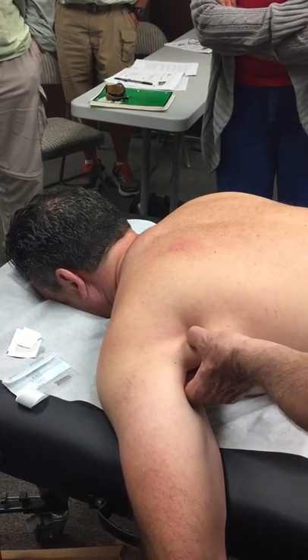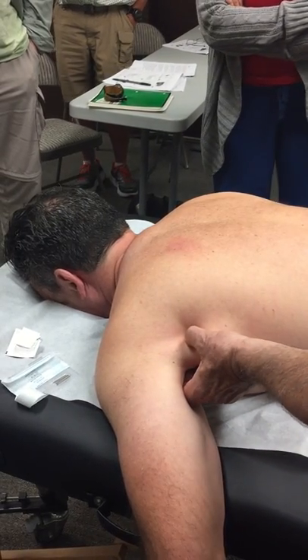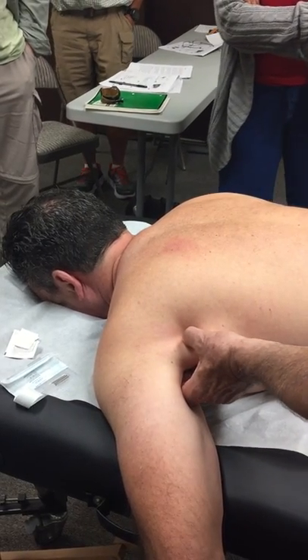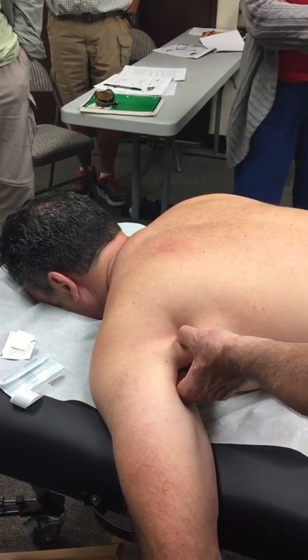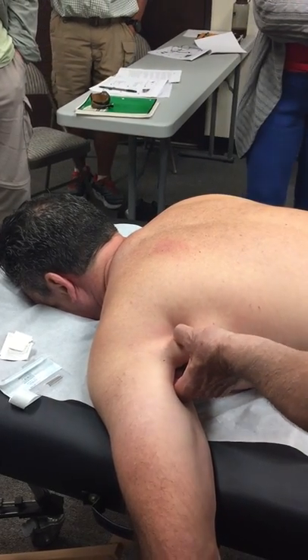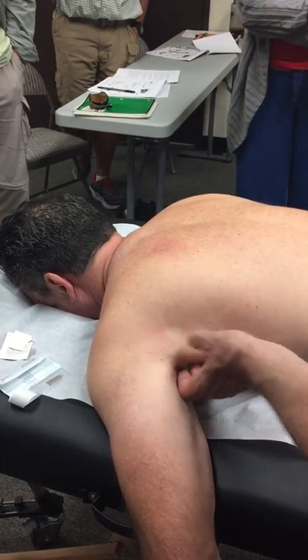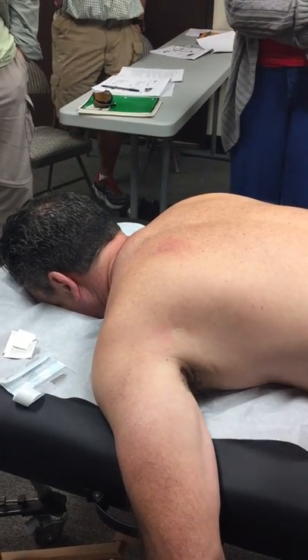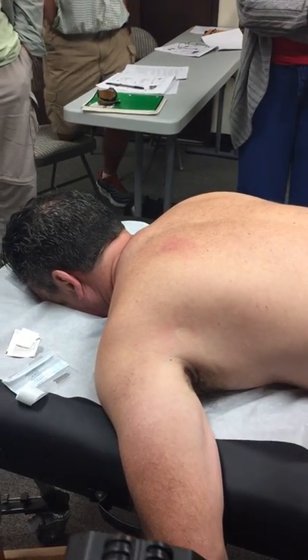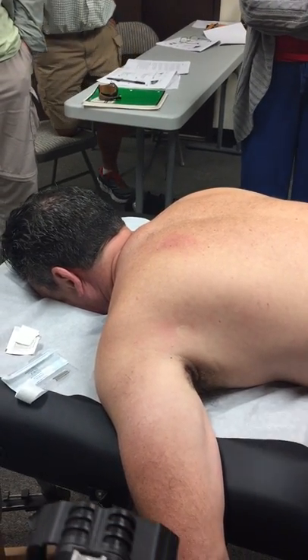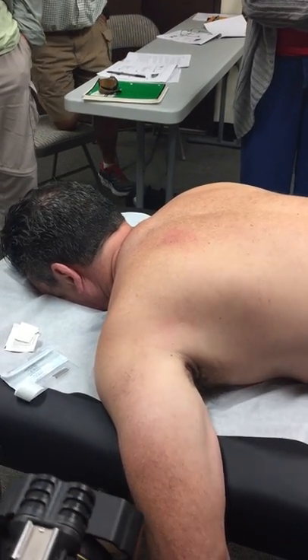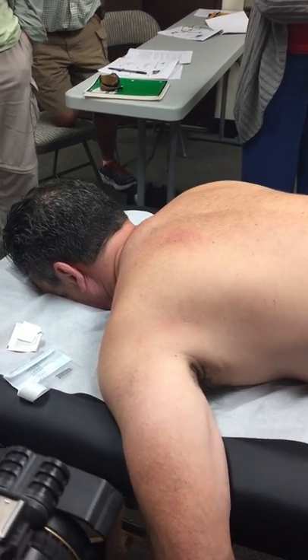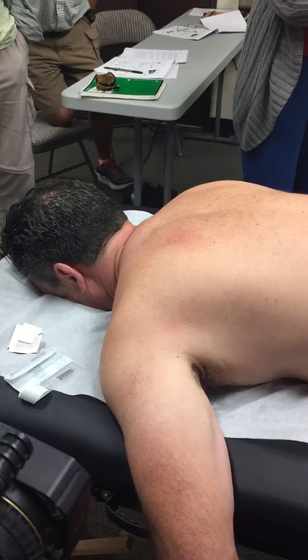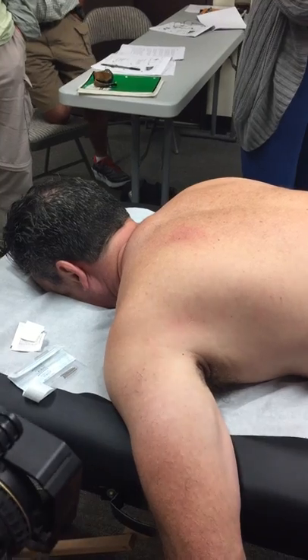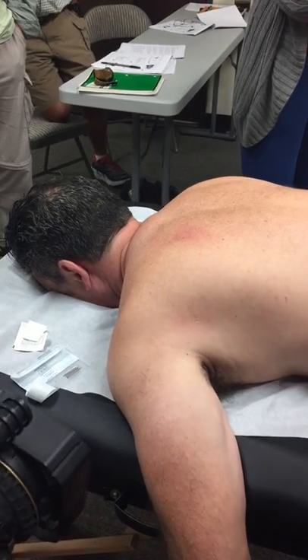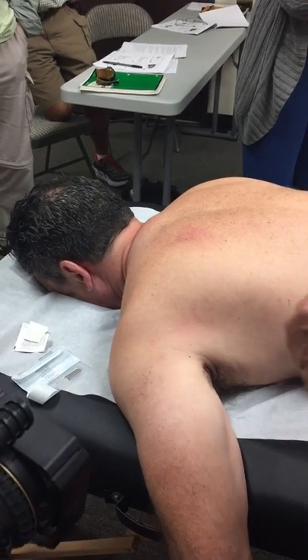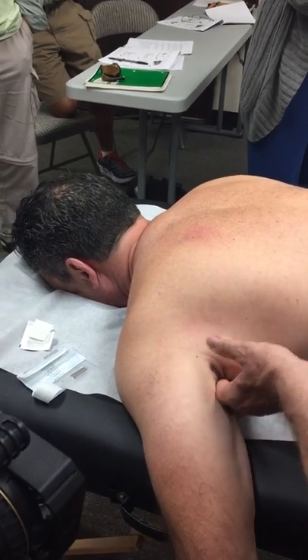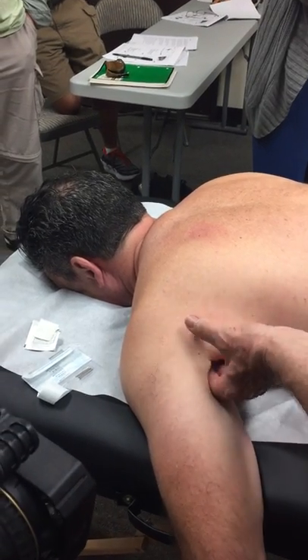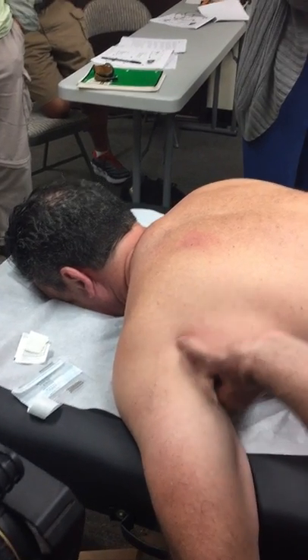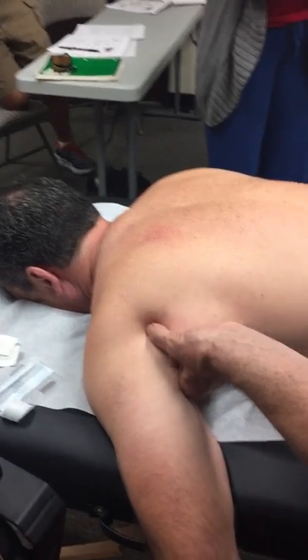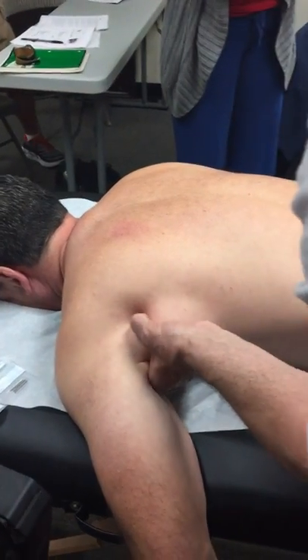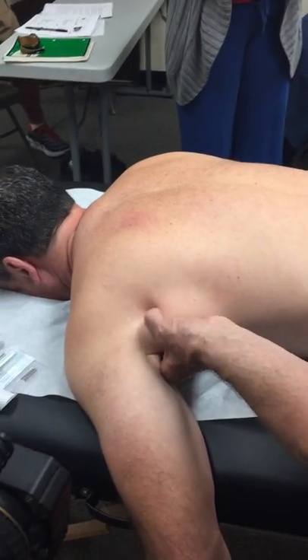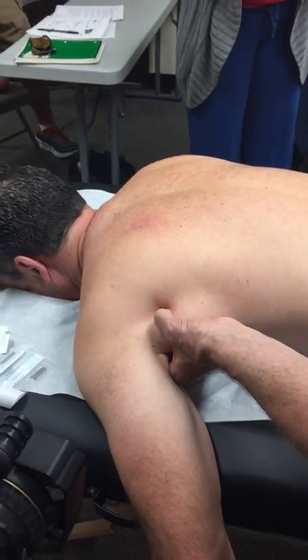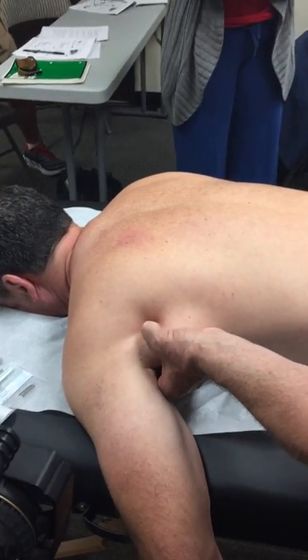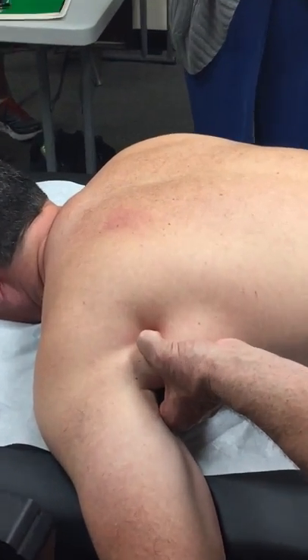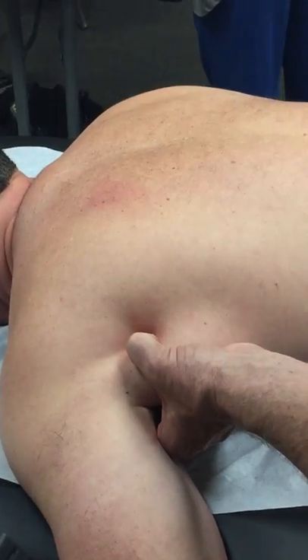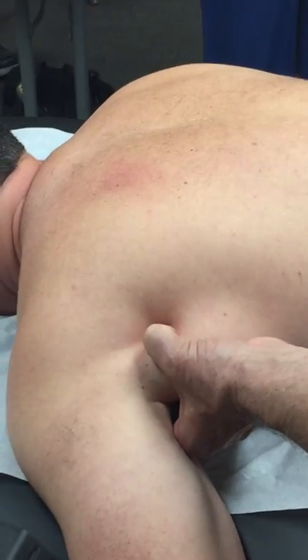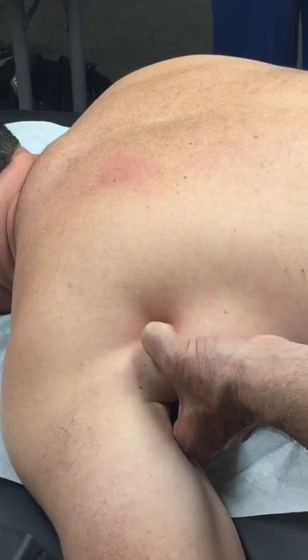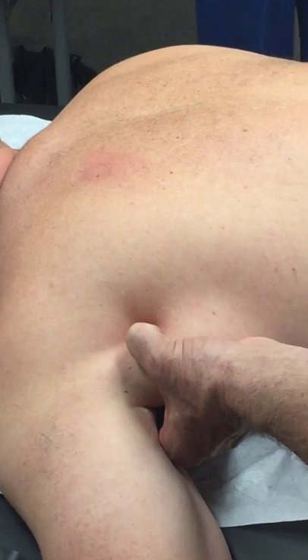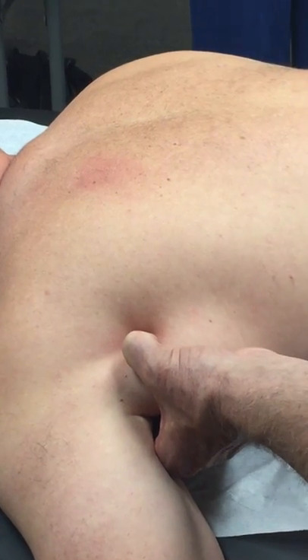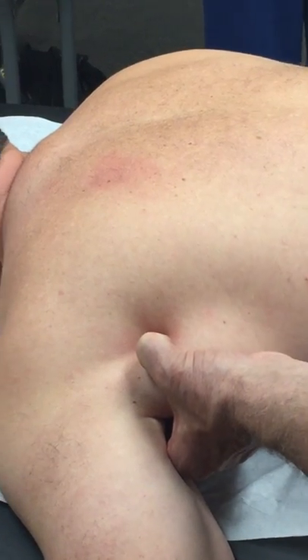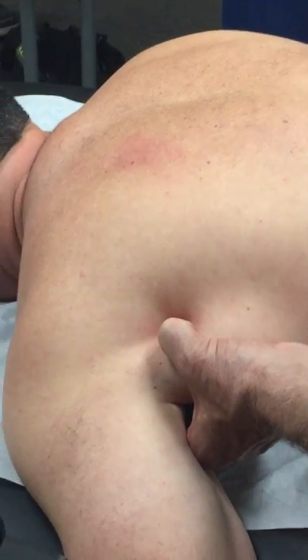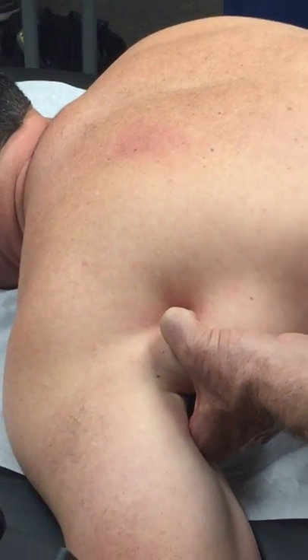I can't emphasise too strongly how important that jump sign is in your diagnosis, because there are lots of tense muscles in the body and what you're looking for is the one that's causing the pain.